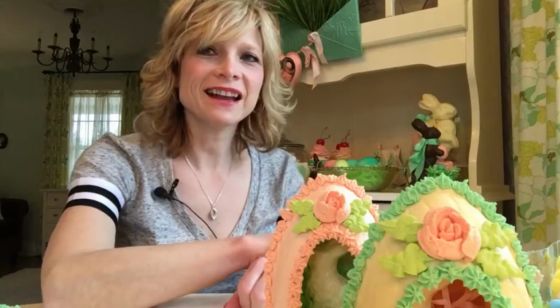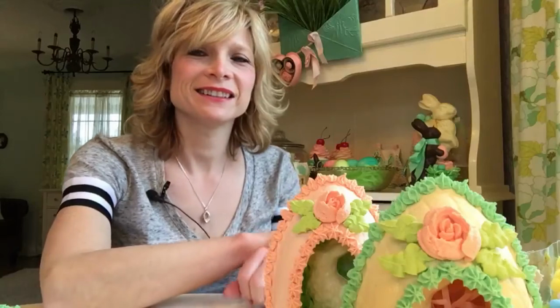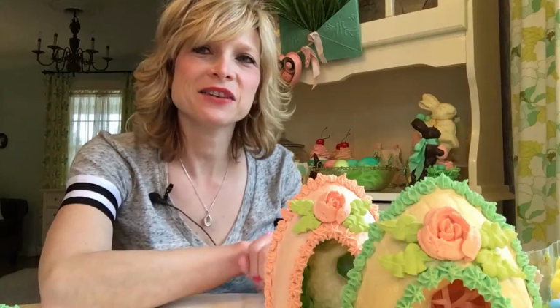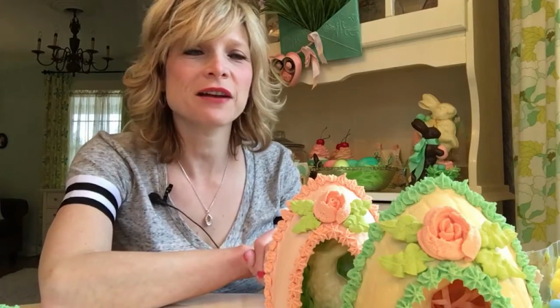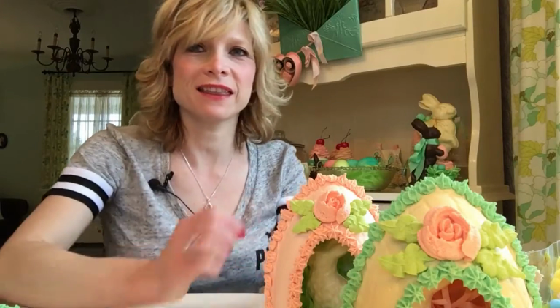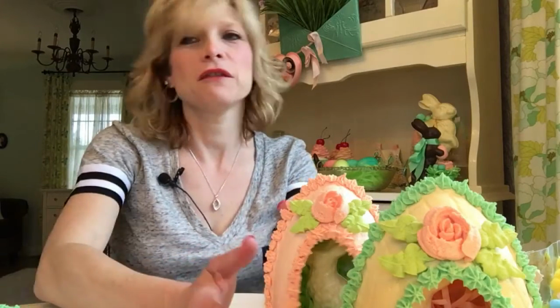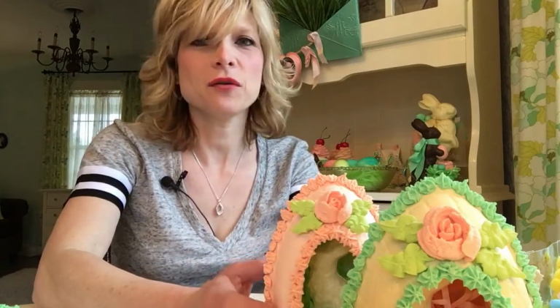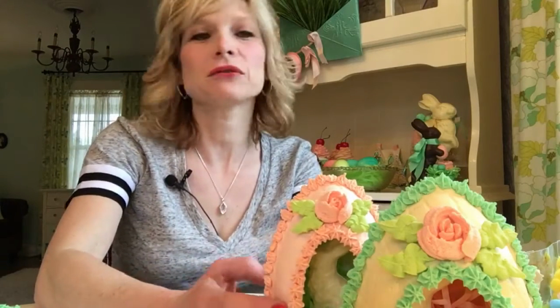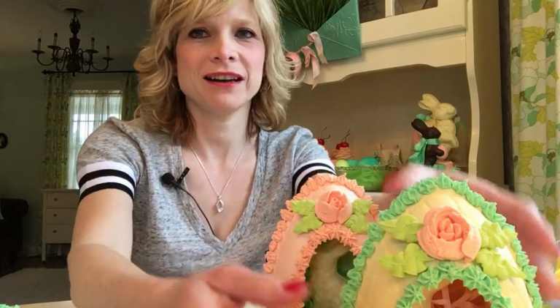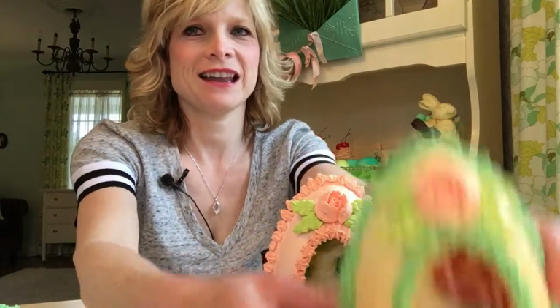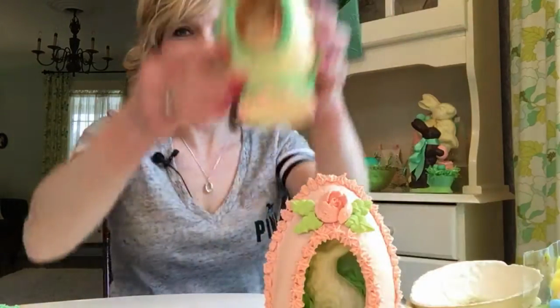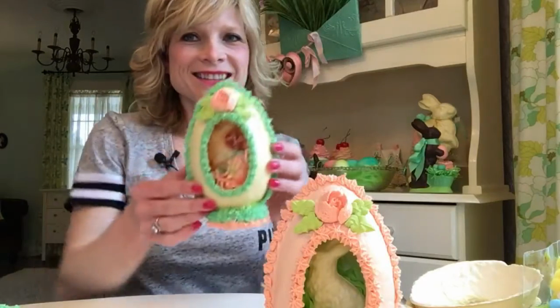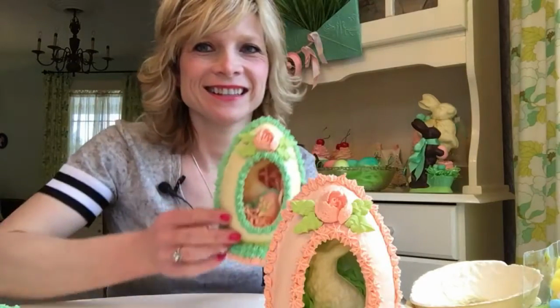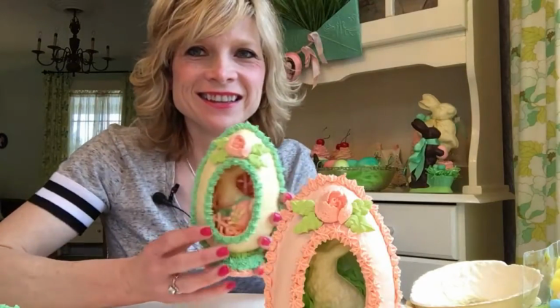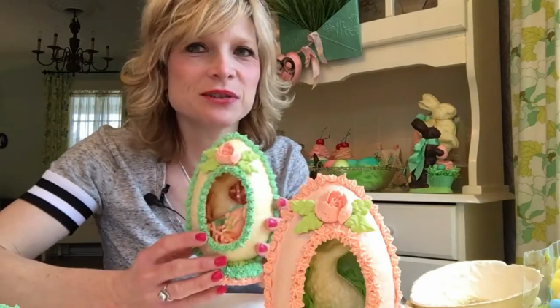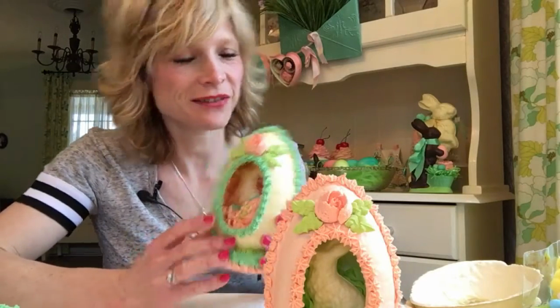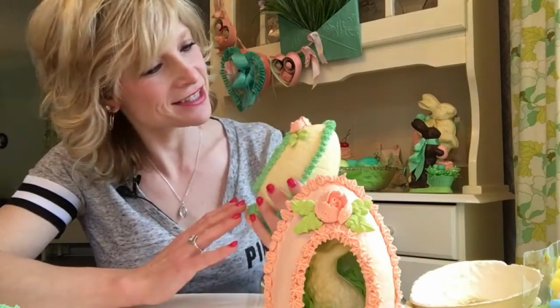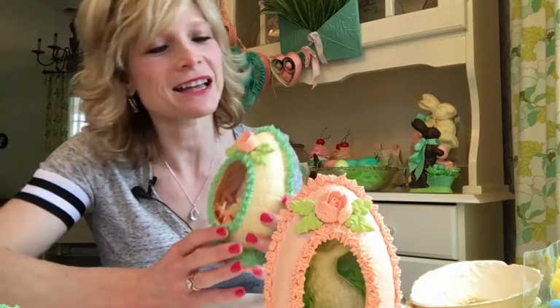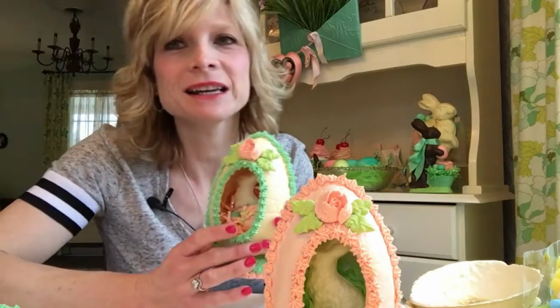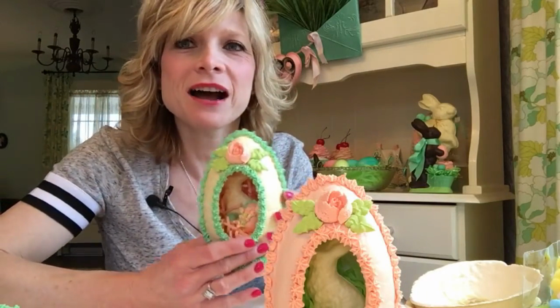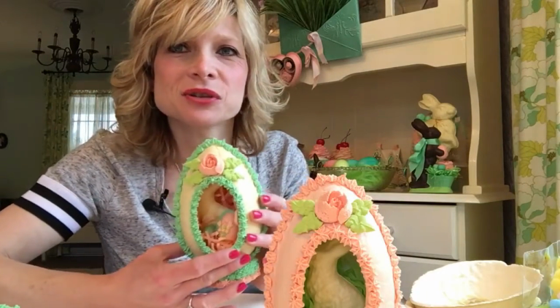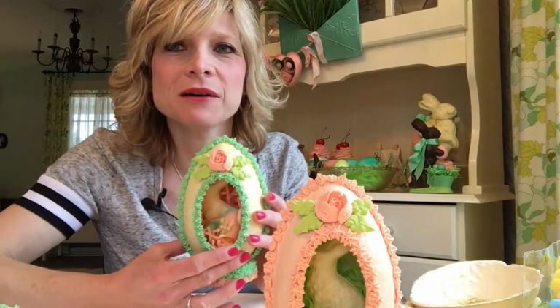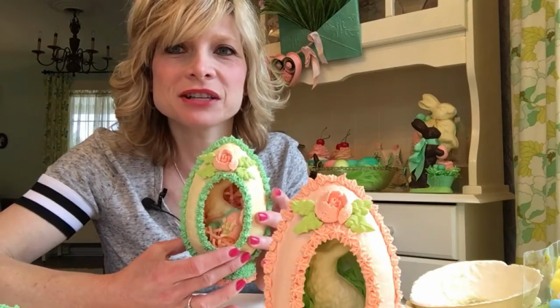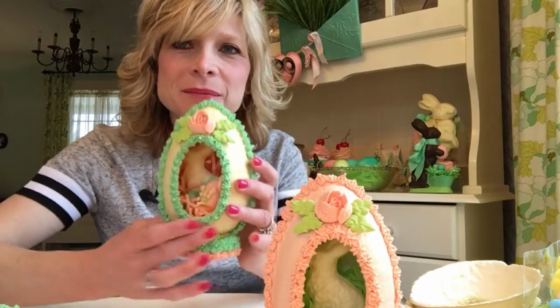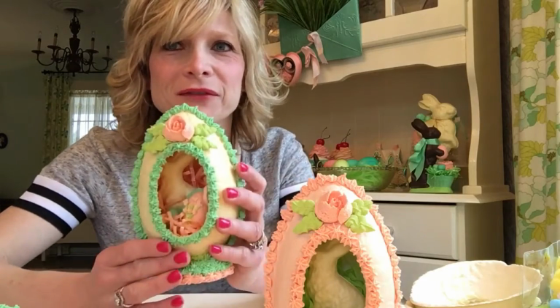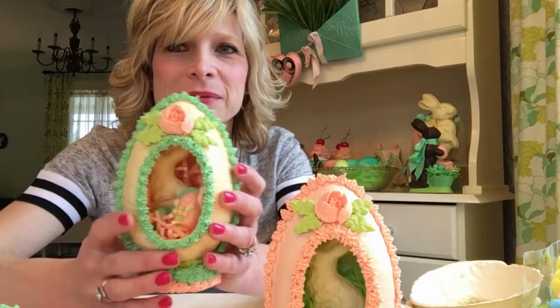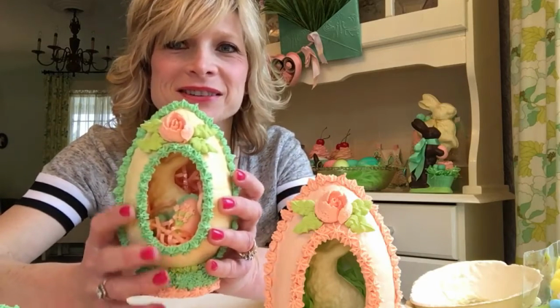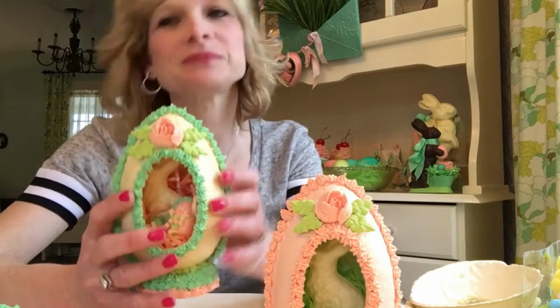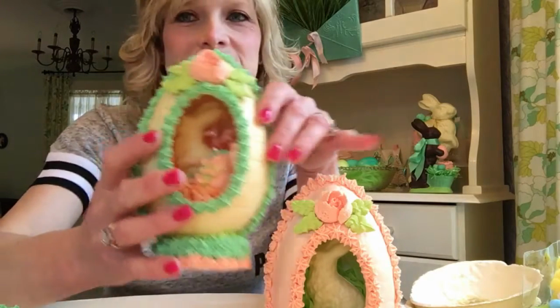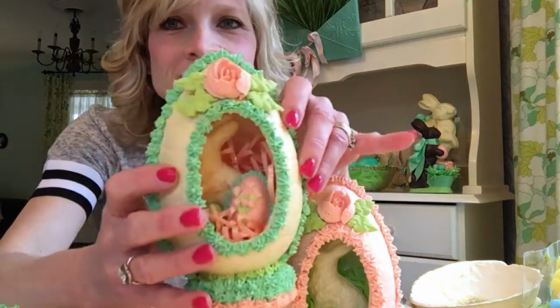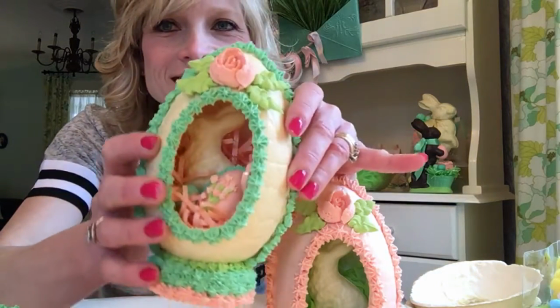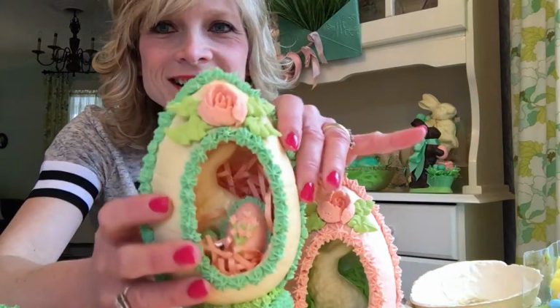Hey guys! Today I'm going to show you how to make the faux panorama eggs. This is a new craft that I just did last week. I wasn't sure how it was going to turn out, but very happy how it turned out. Here we go.